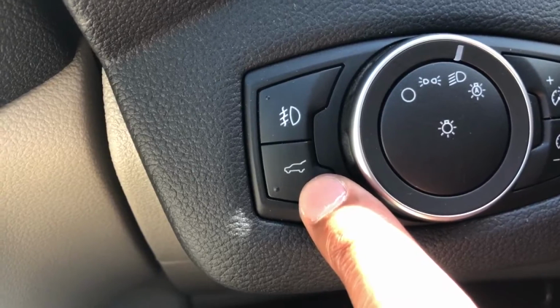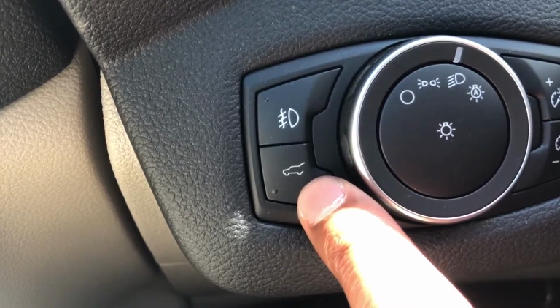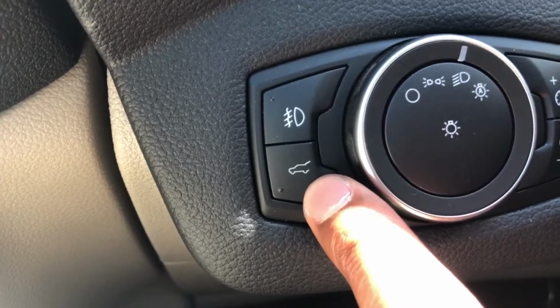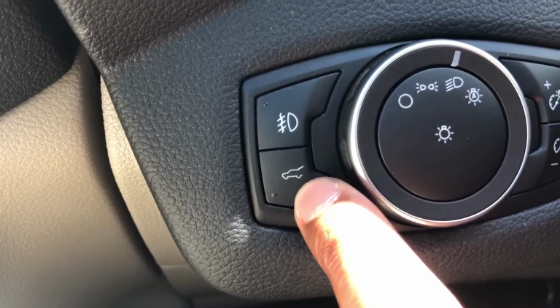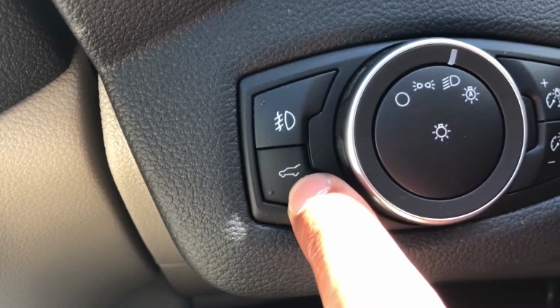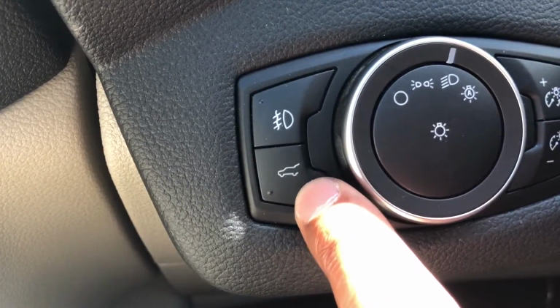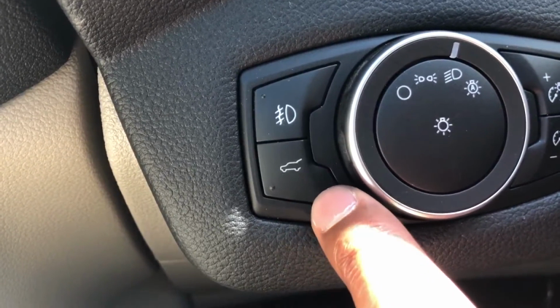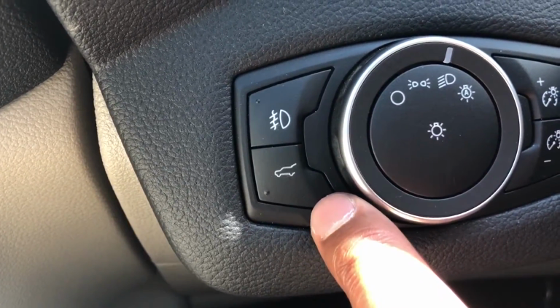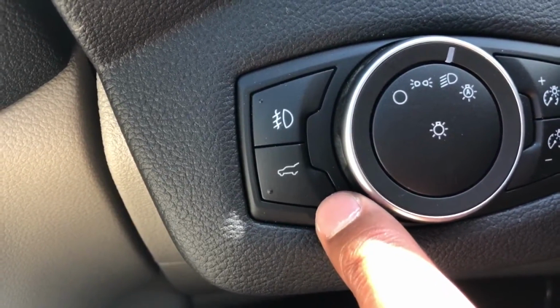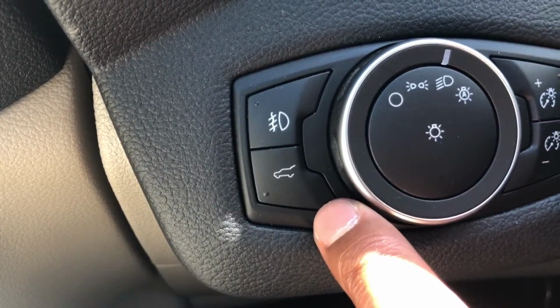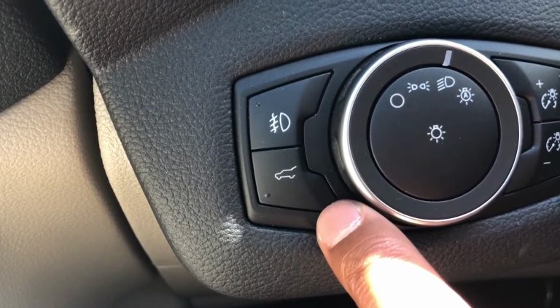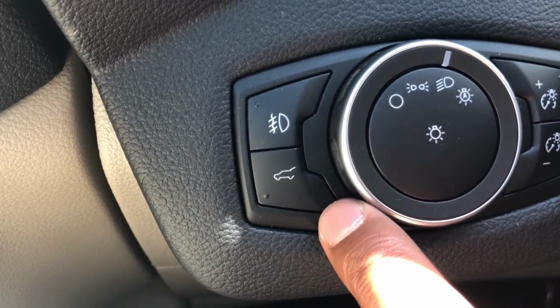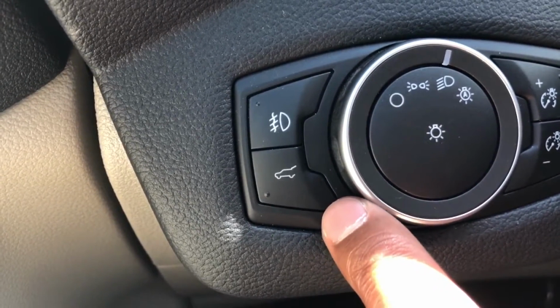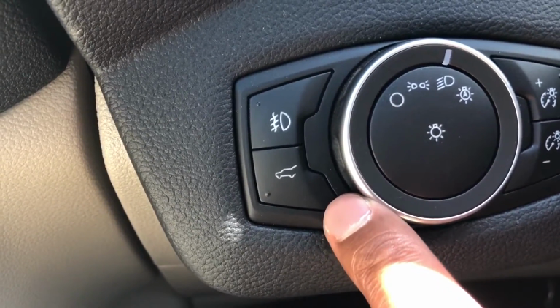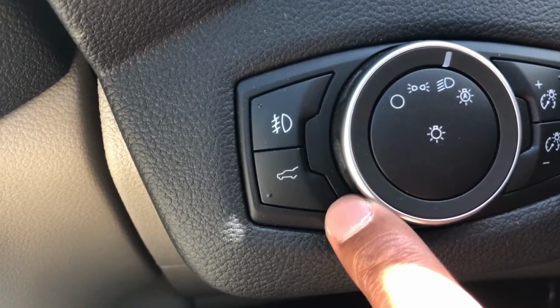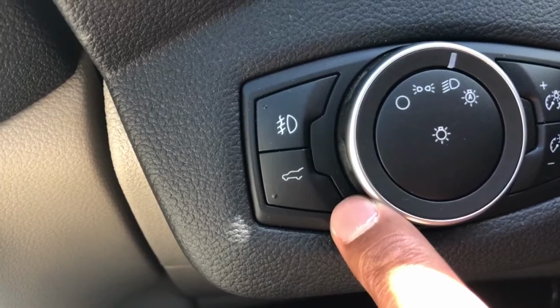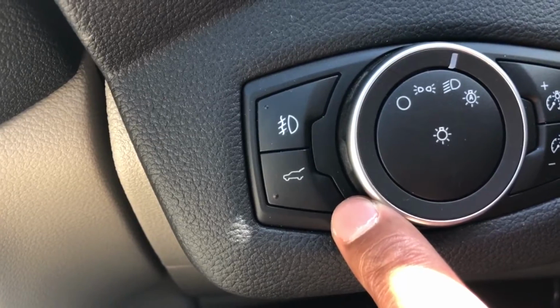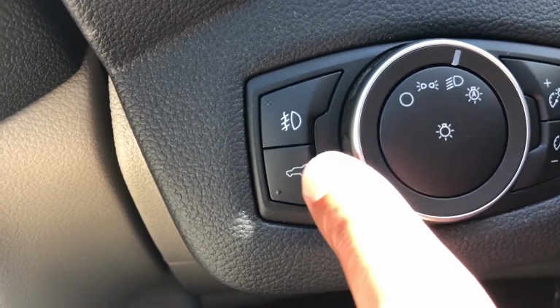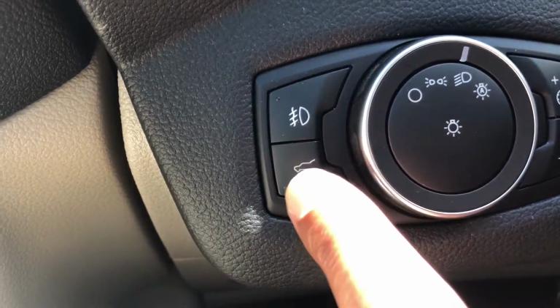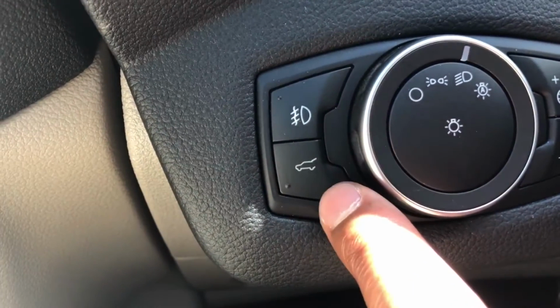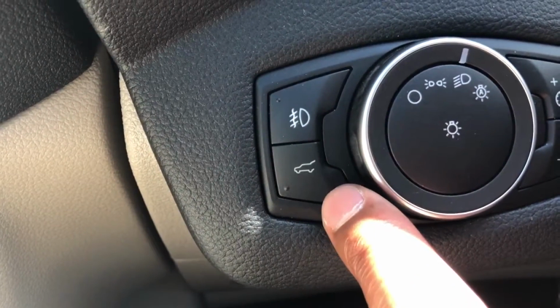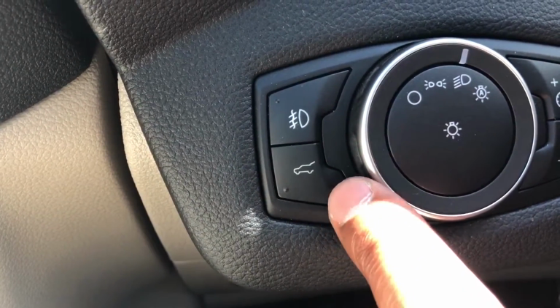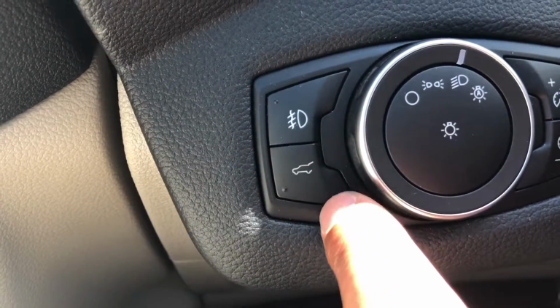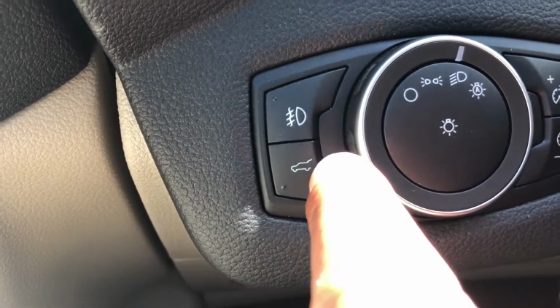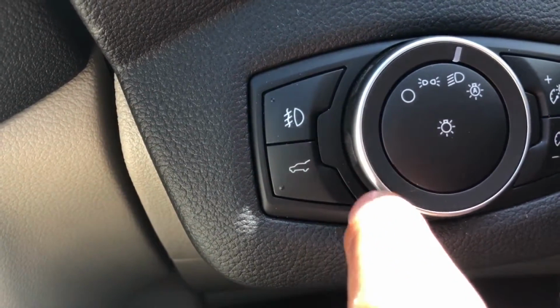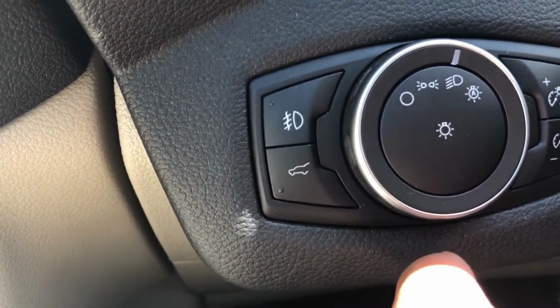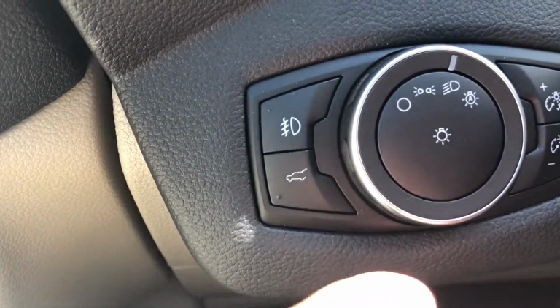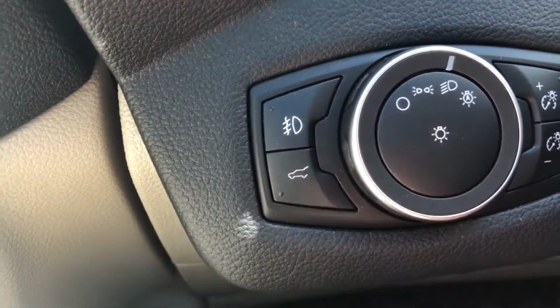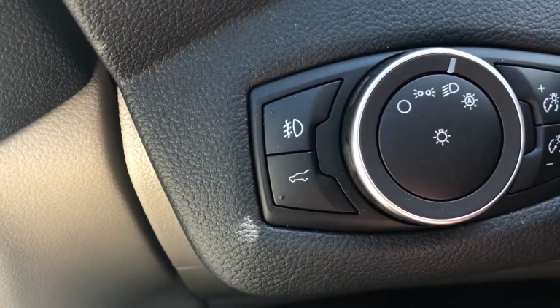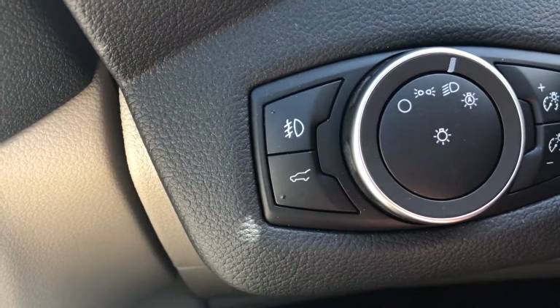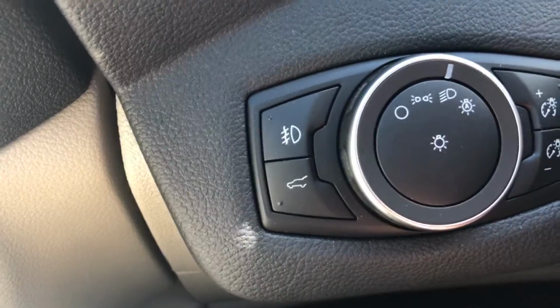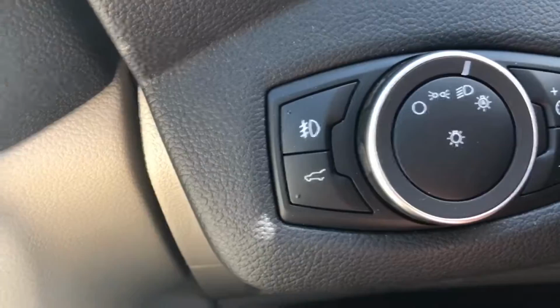That's how you open the trunk from the inside of the vehicle on the 2018 Ford Escape. Thanks a lot for watching, don't forget to give me a like. Thank you.